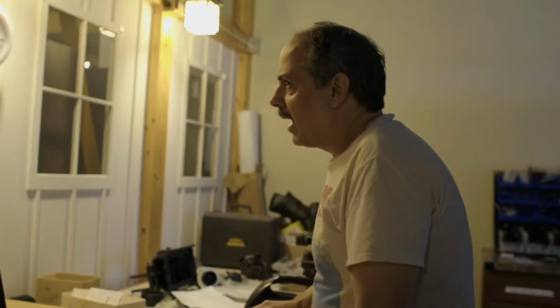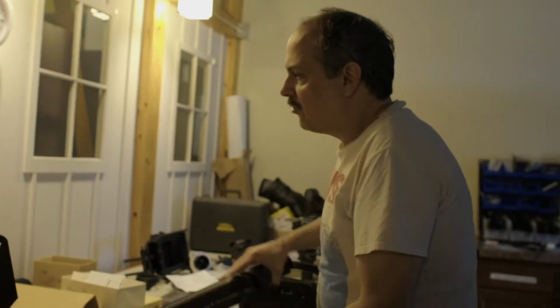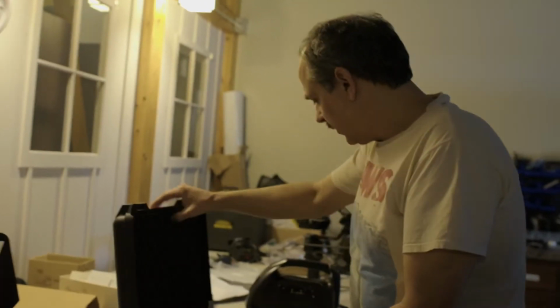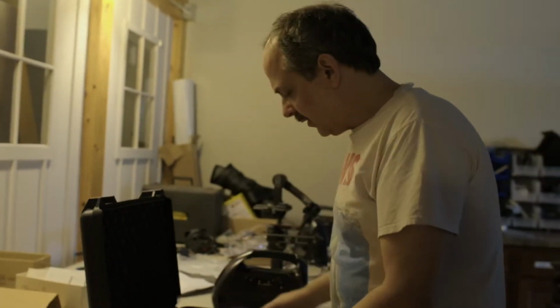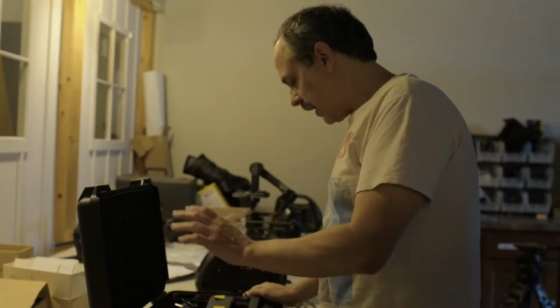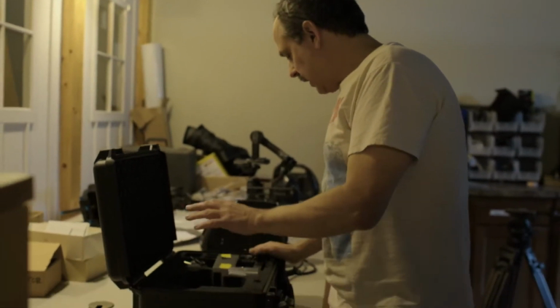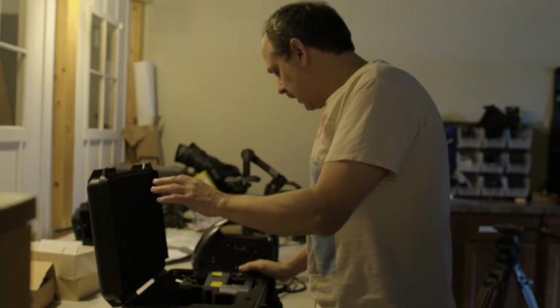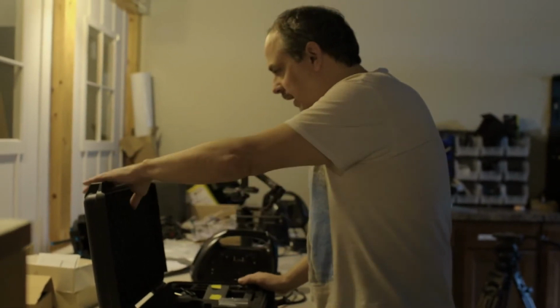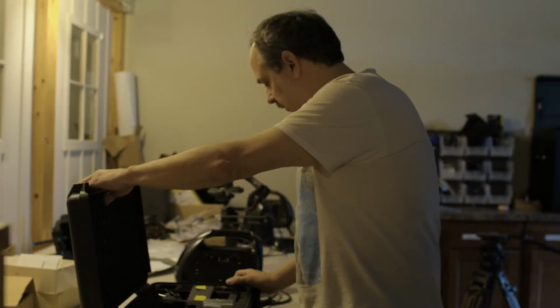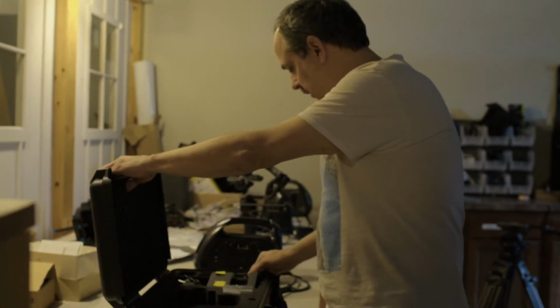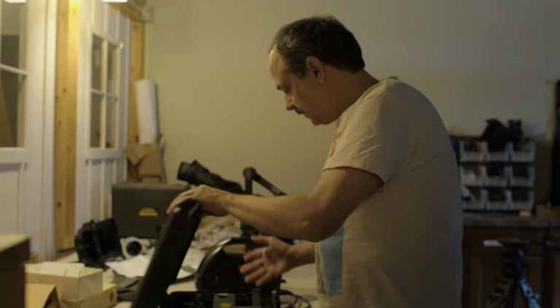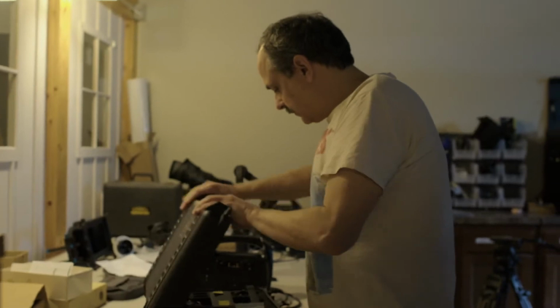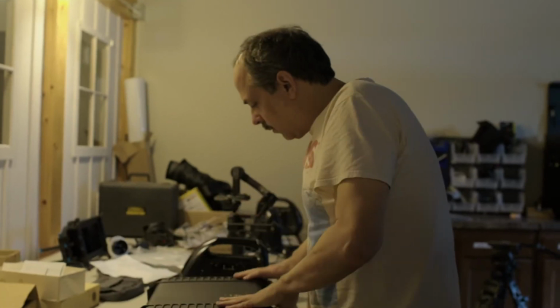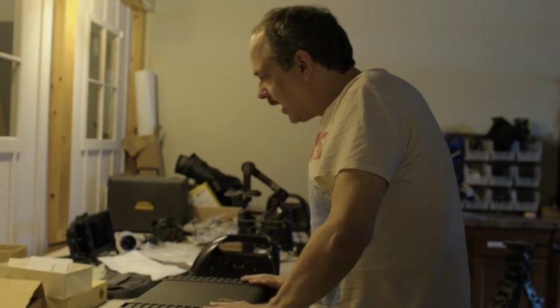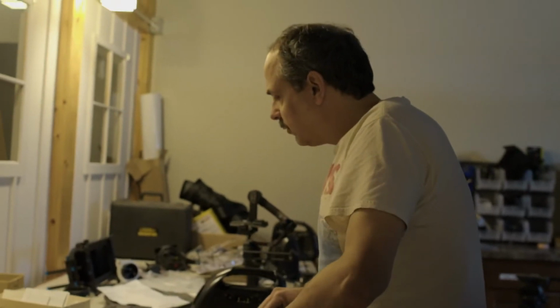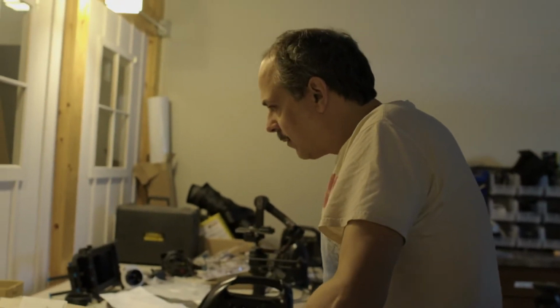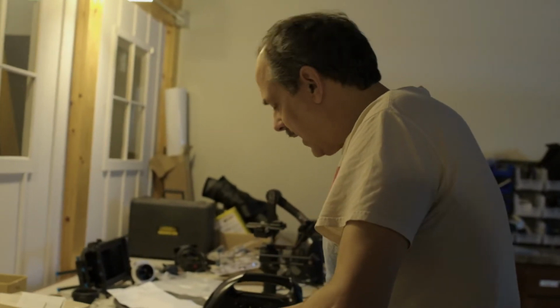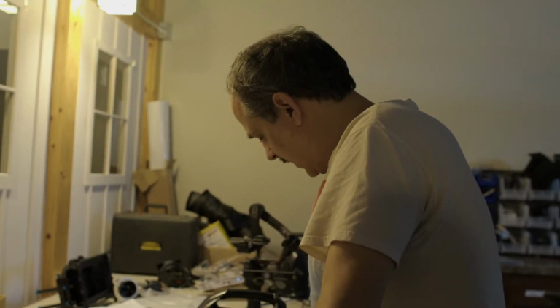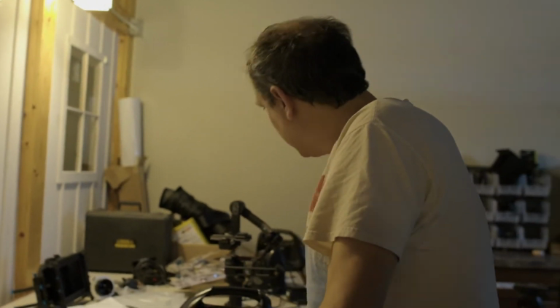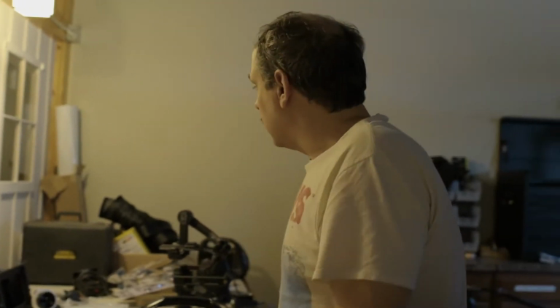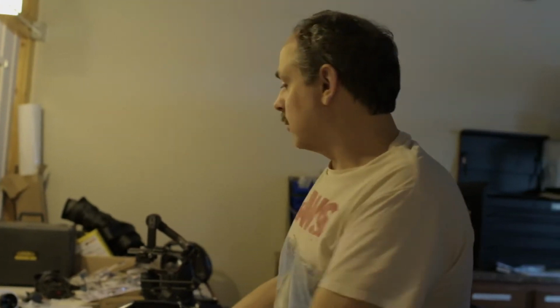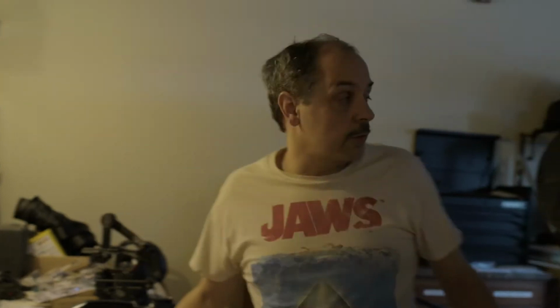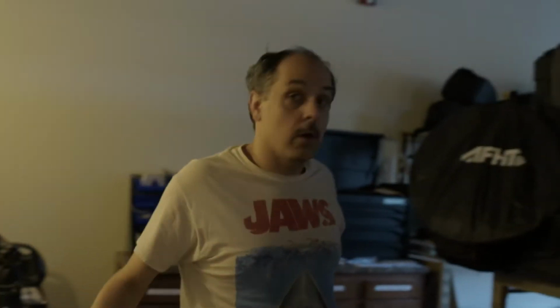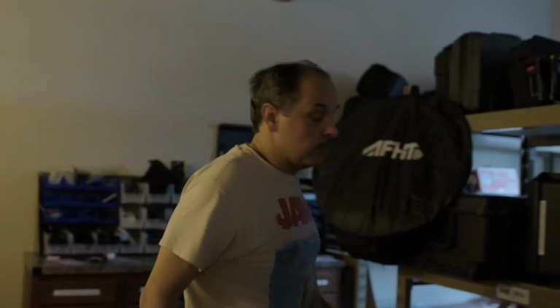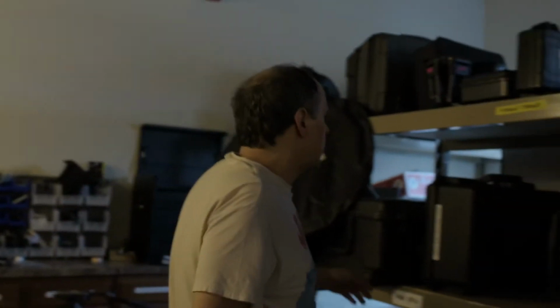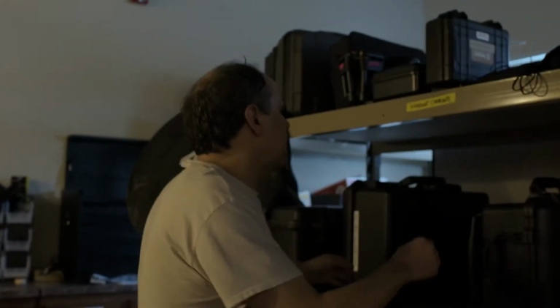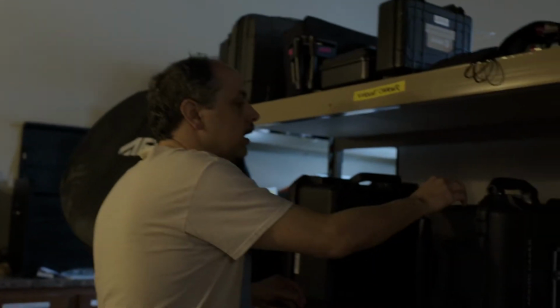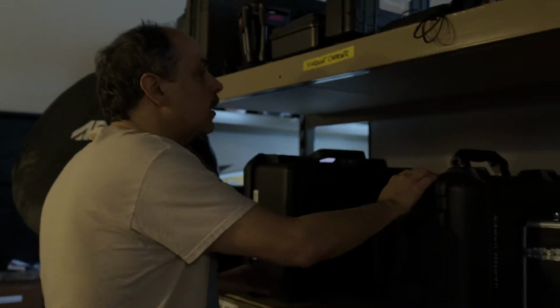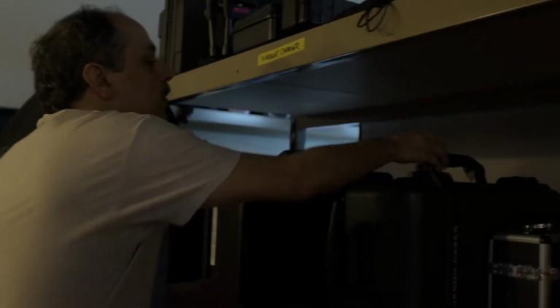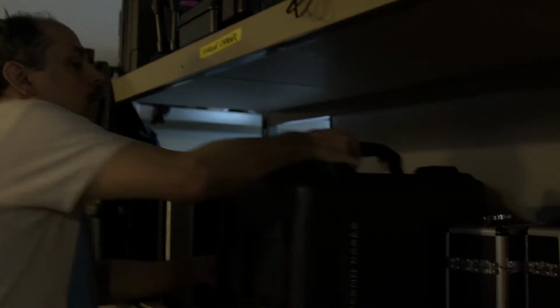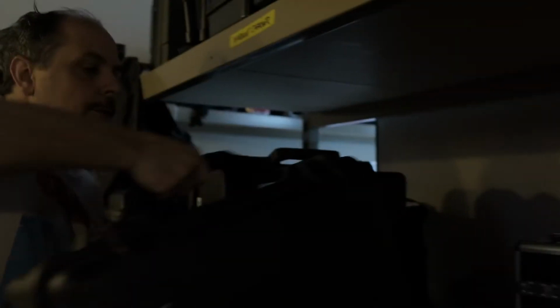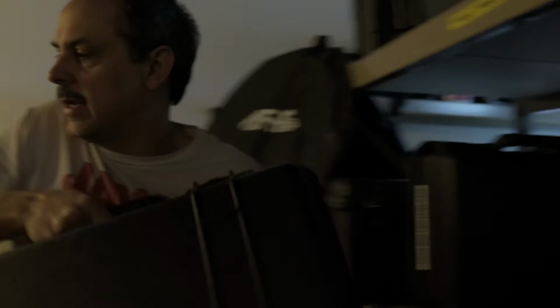A Blackmagic Pocket Cinema 6K — that is one of the higher resolution cameras that we have at the moment, although we do have a recorder that can record up to 12K as an adapter.